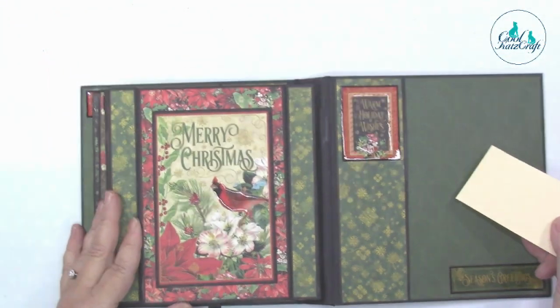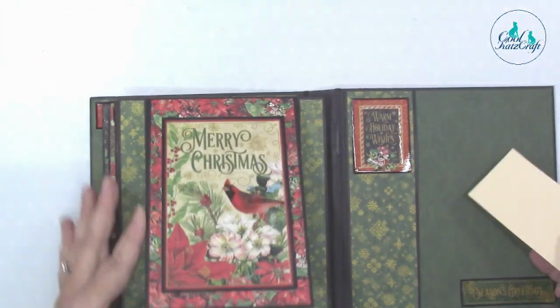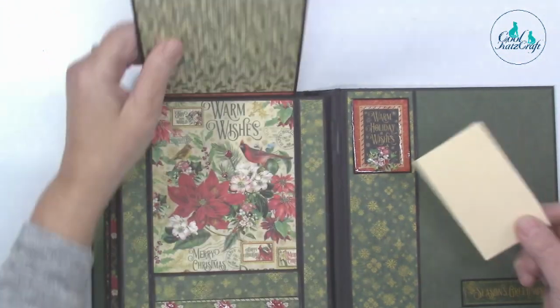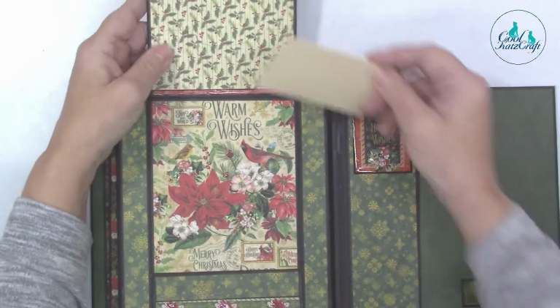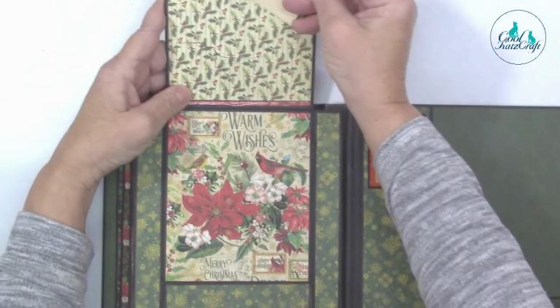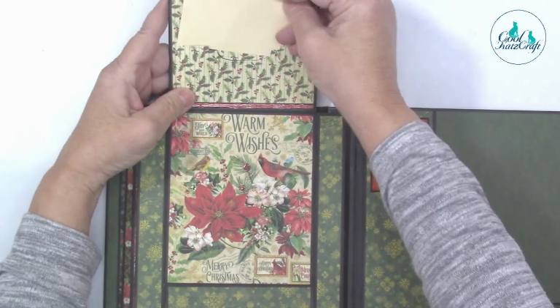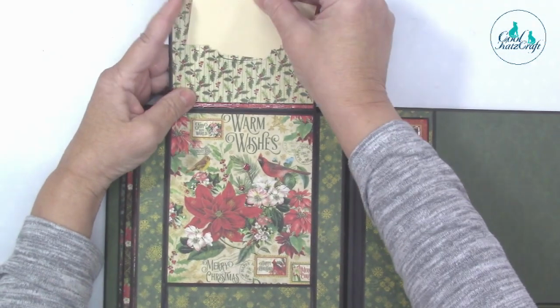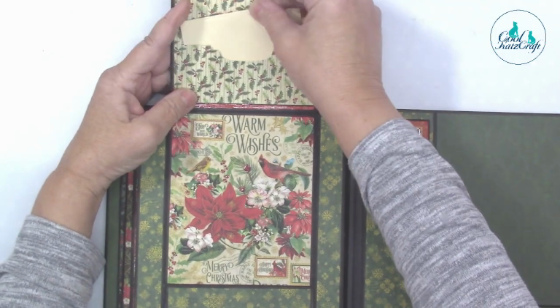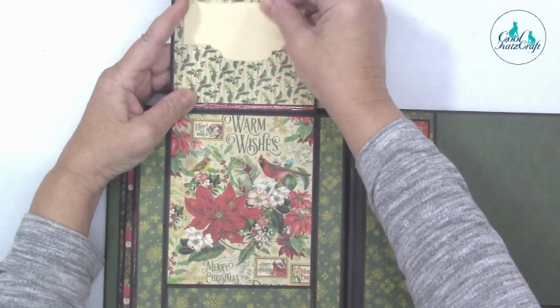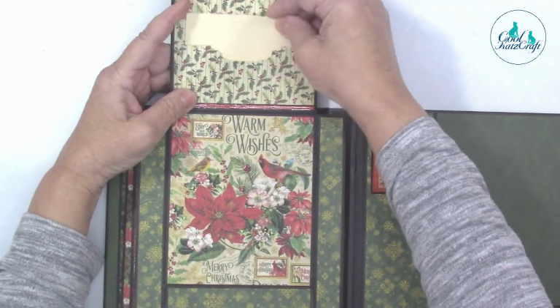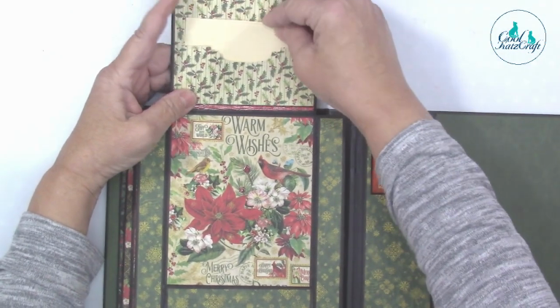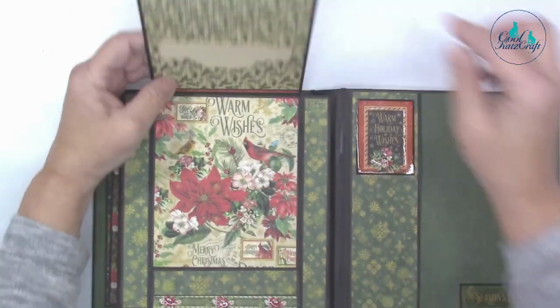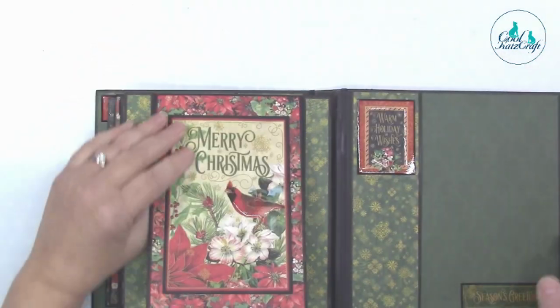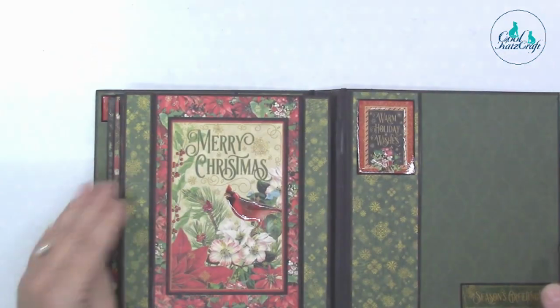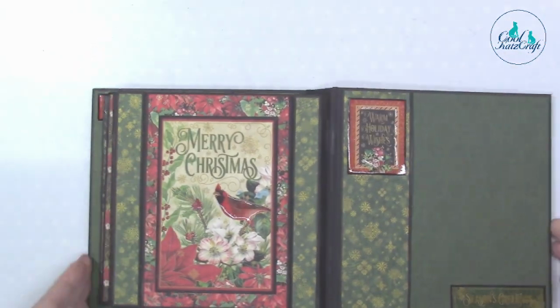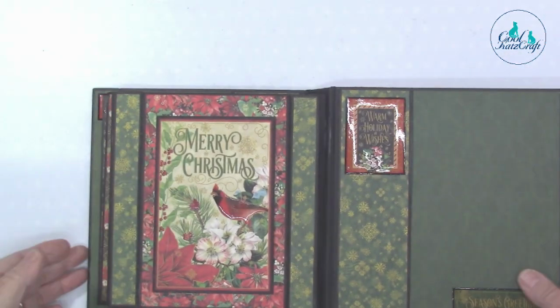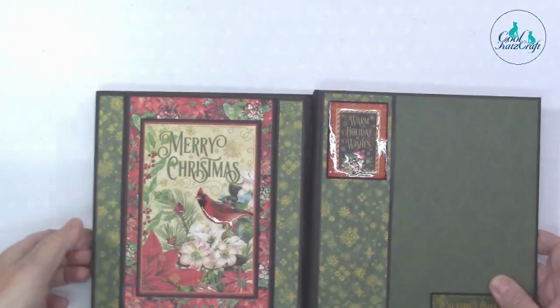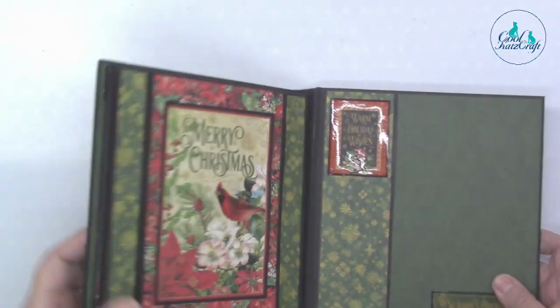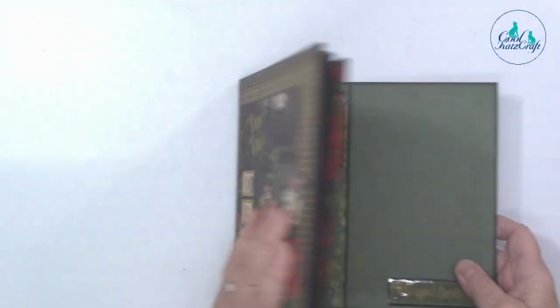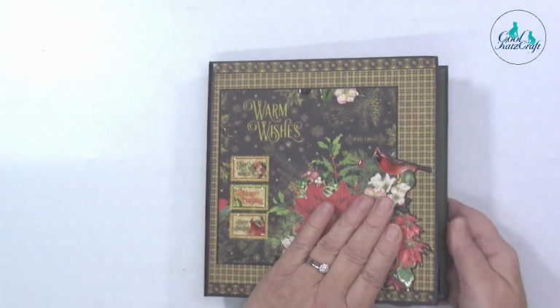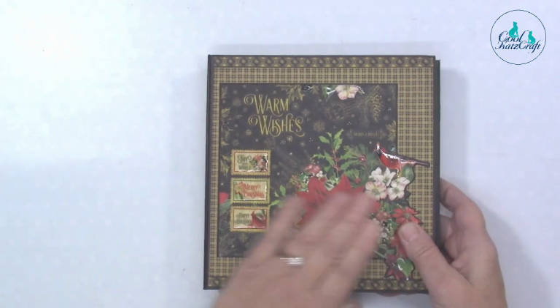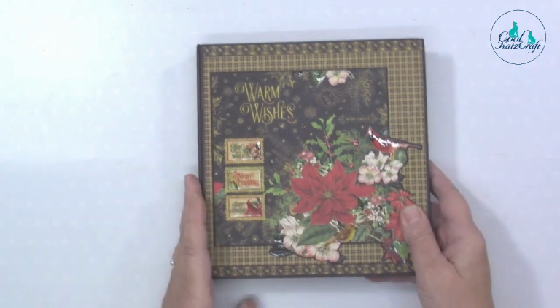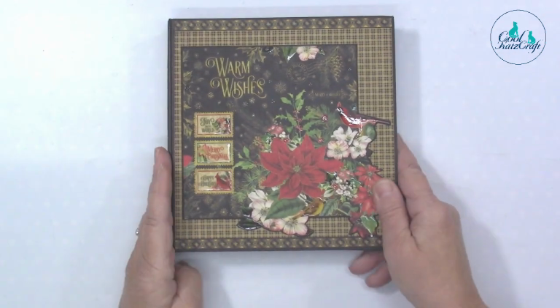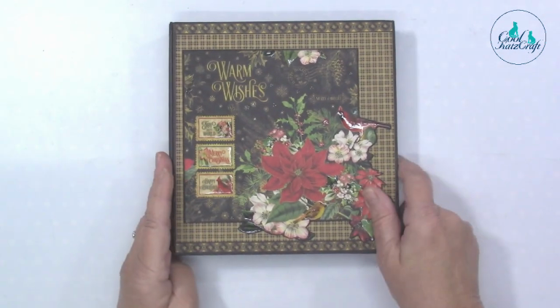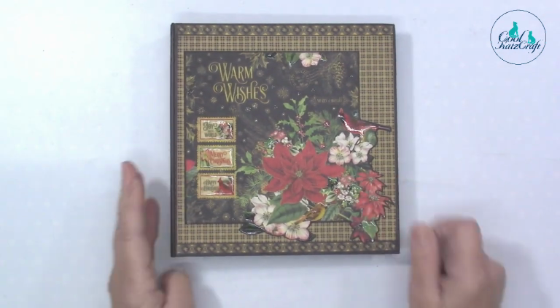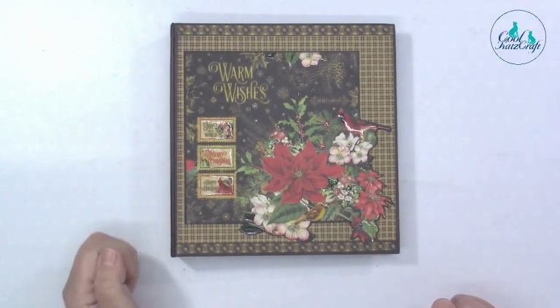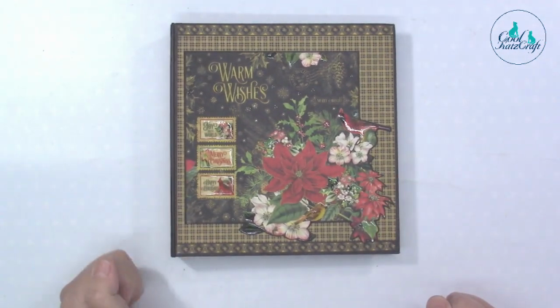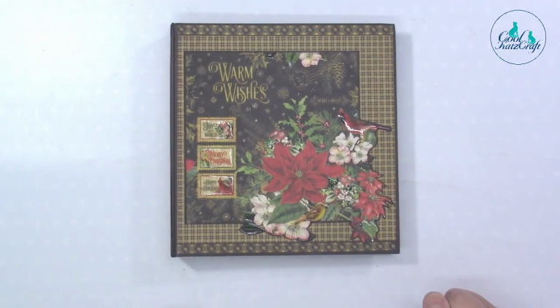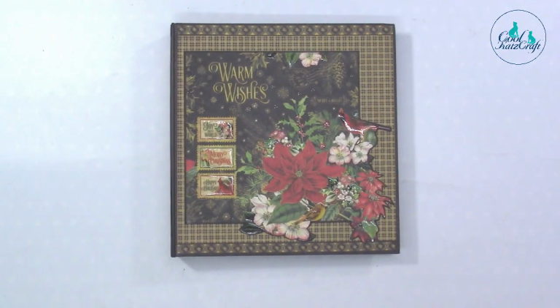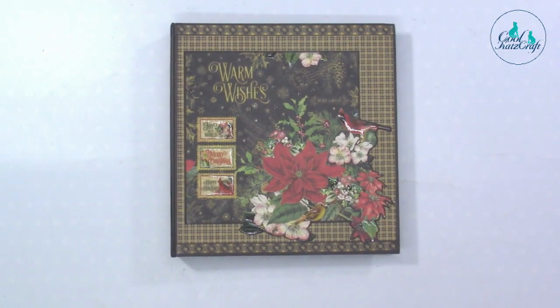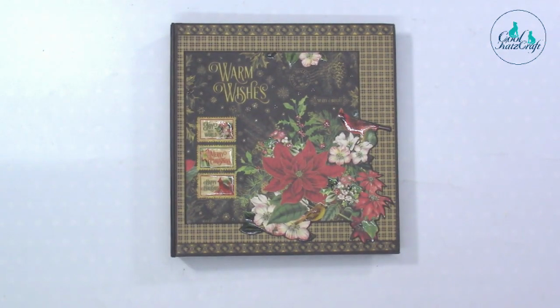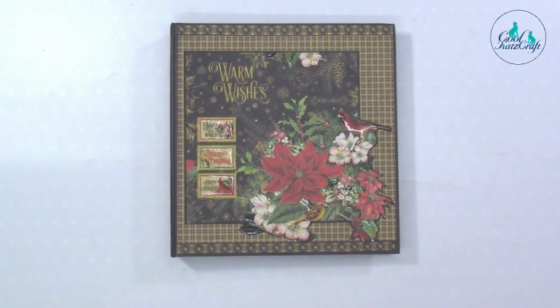You had loads of papers left over, so you can make lots of things with them. The PDF for this will be available on our website. Thank you — bye!